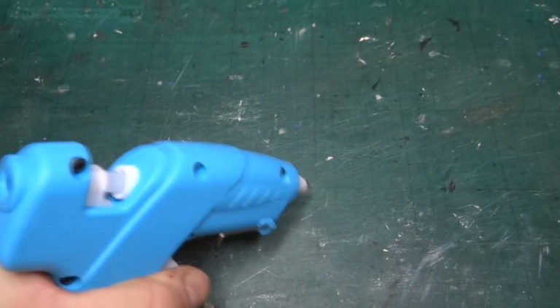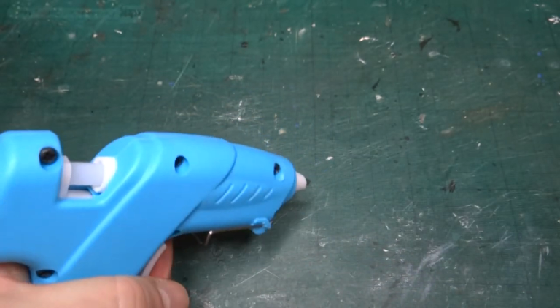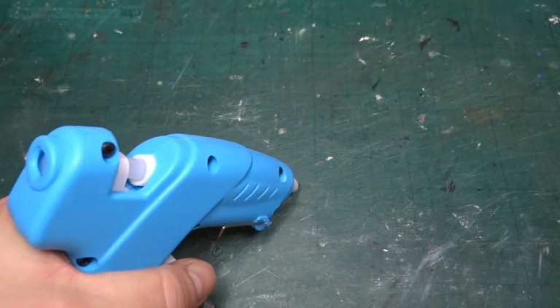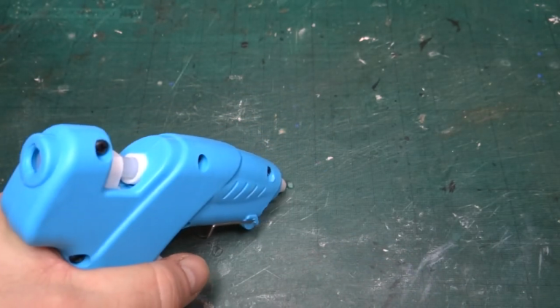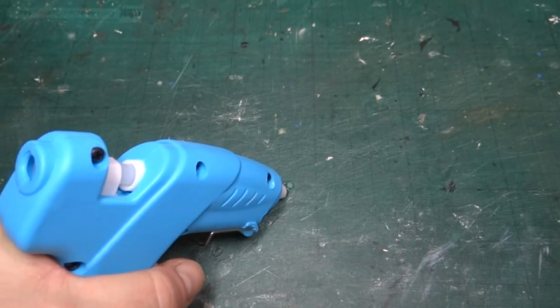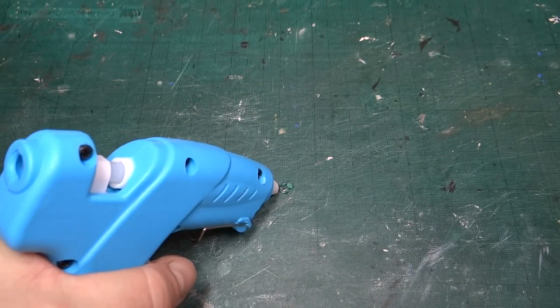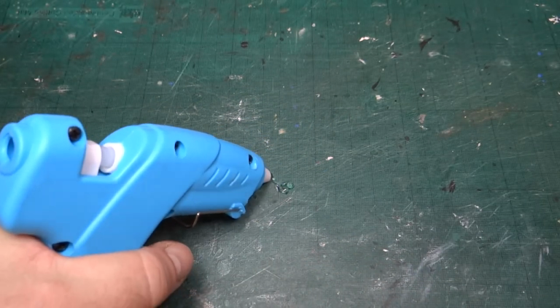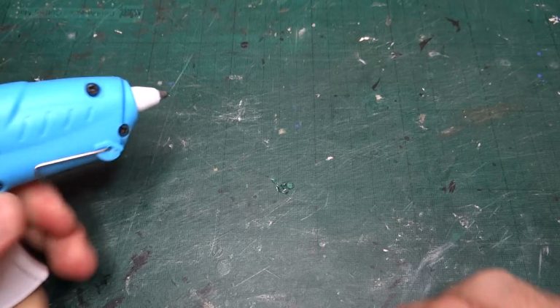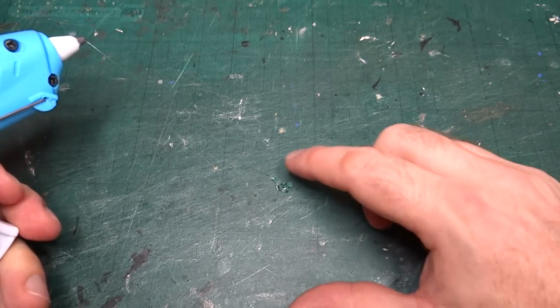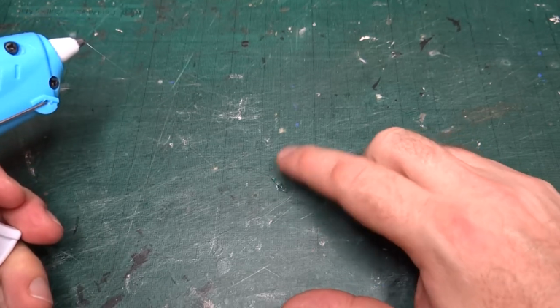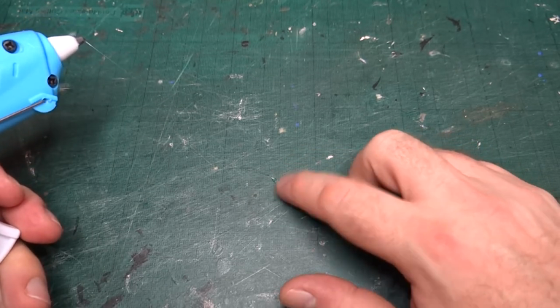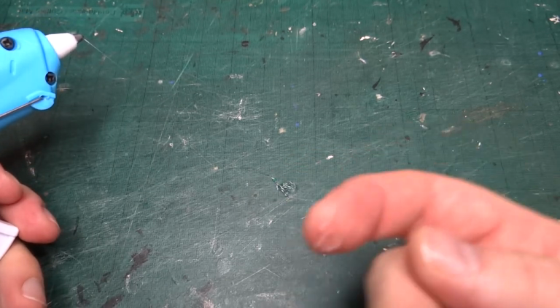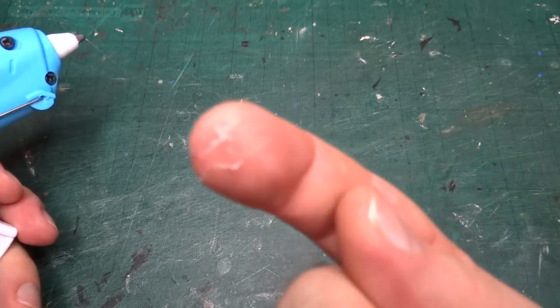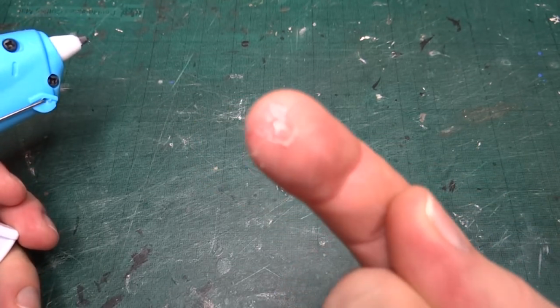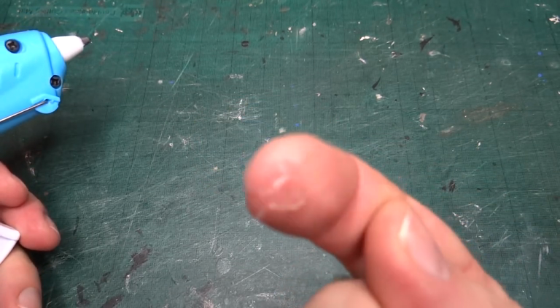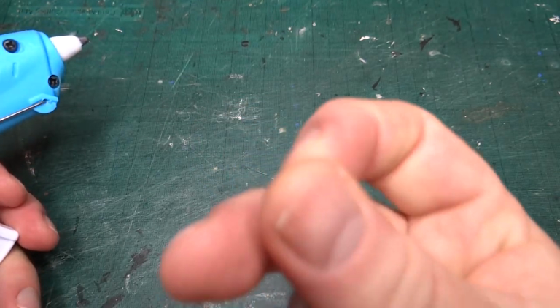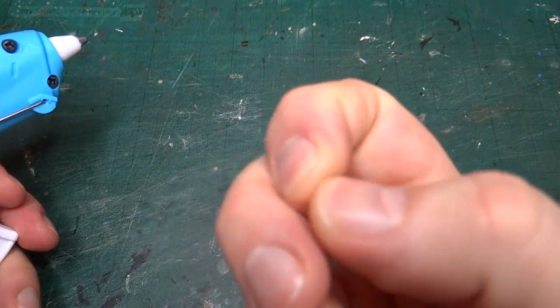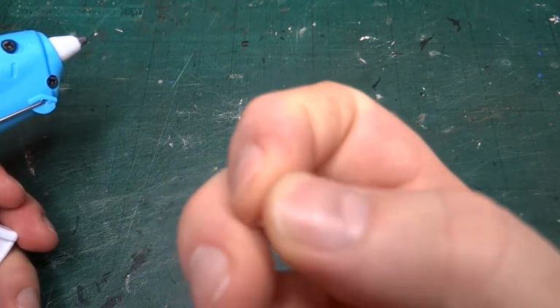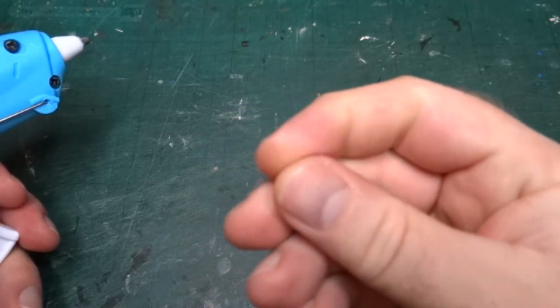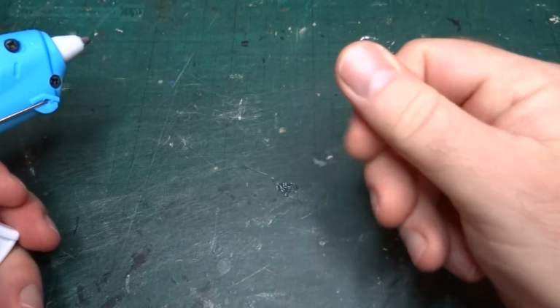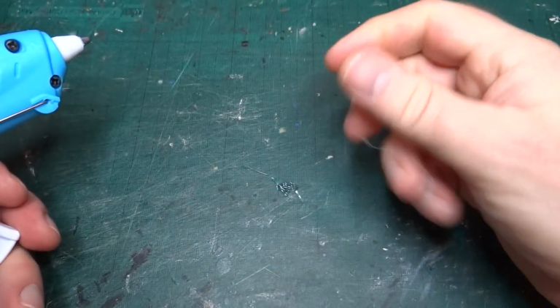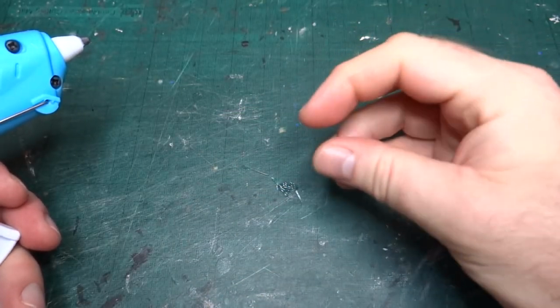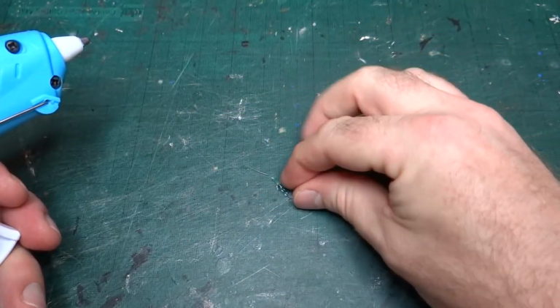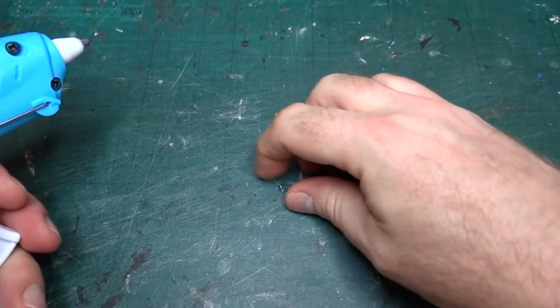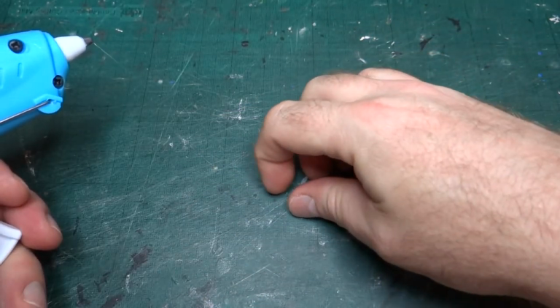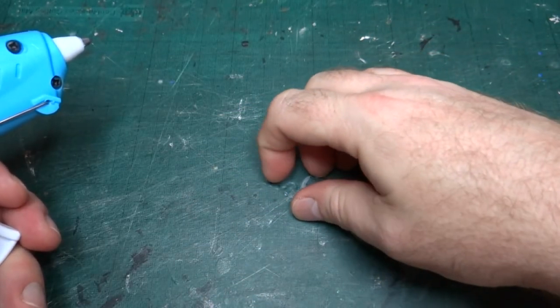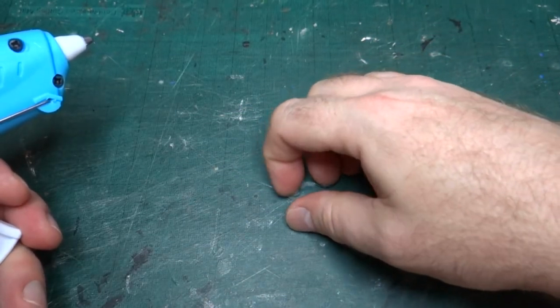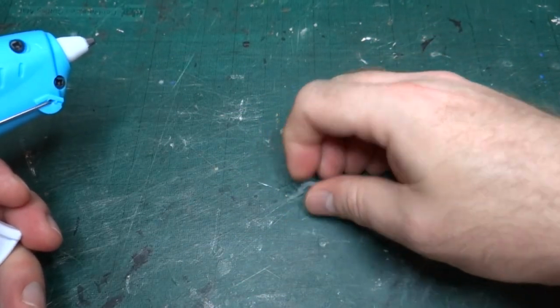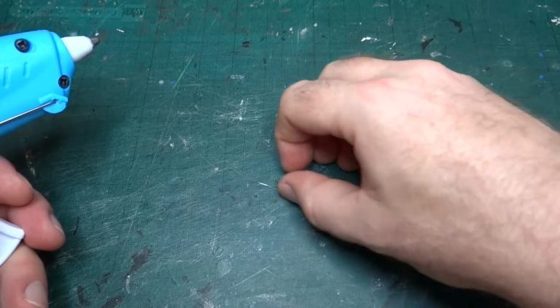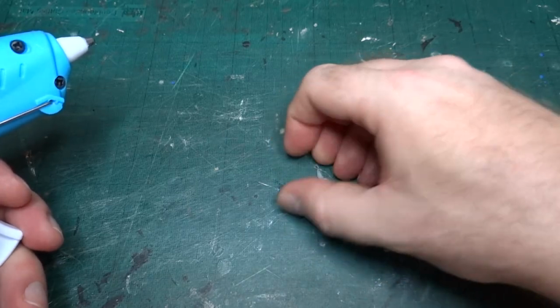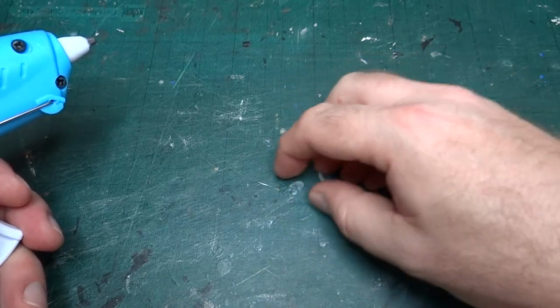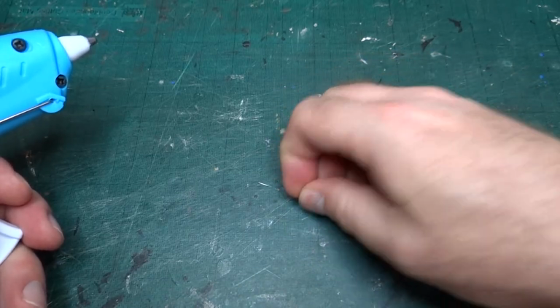So I pull the trigger, I get a nice blob of glue on the mat. You can see it's warm and it's sticking to my finger, but it's in no way hot — it's not going to burn me. So that was another plus point.